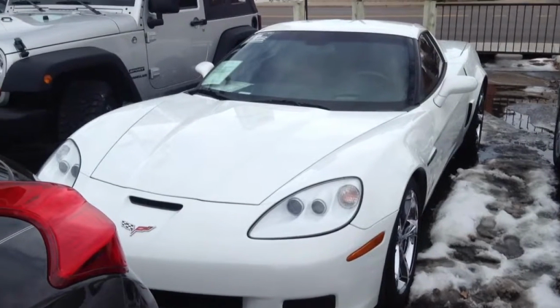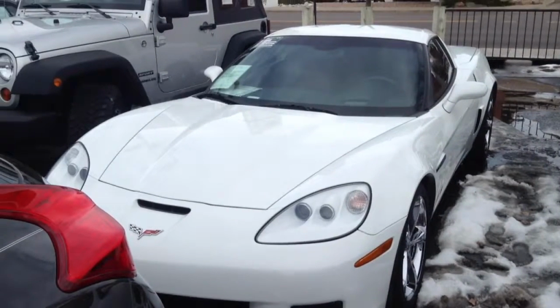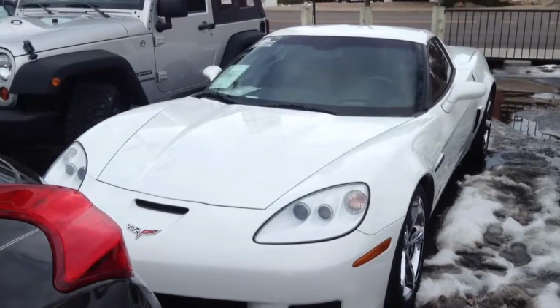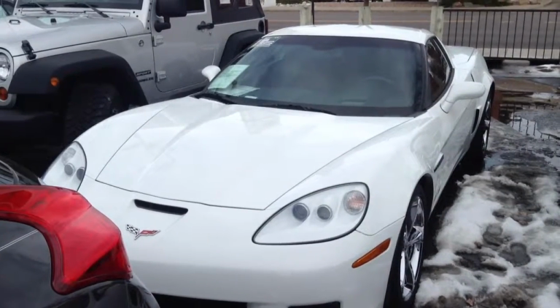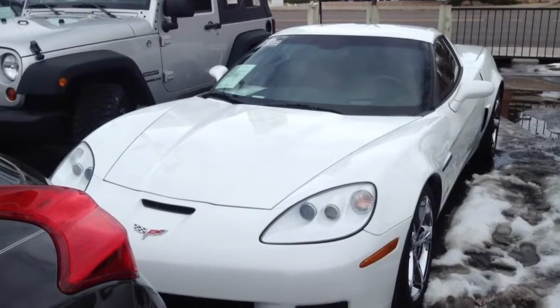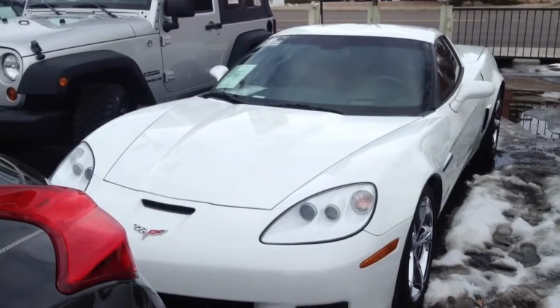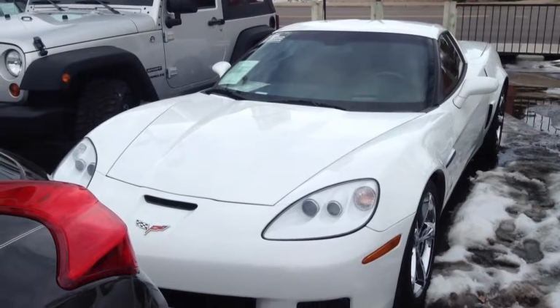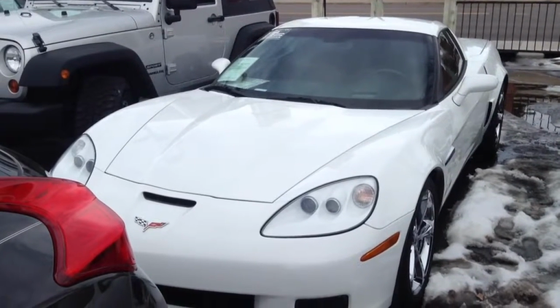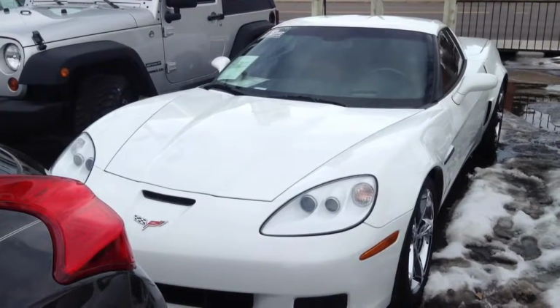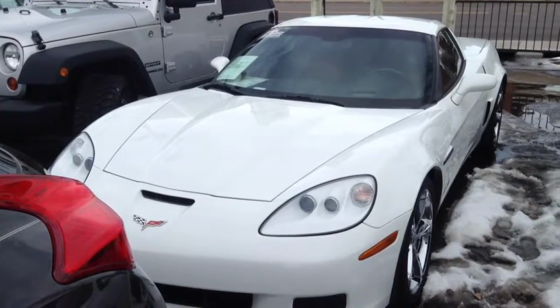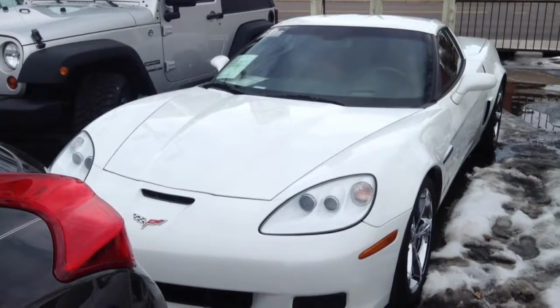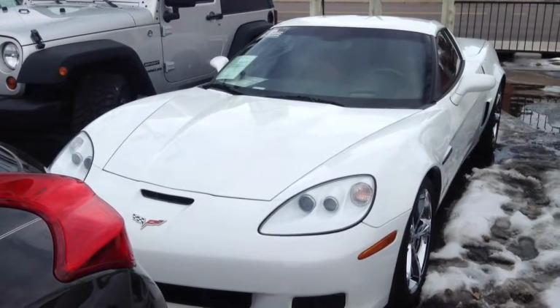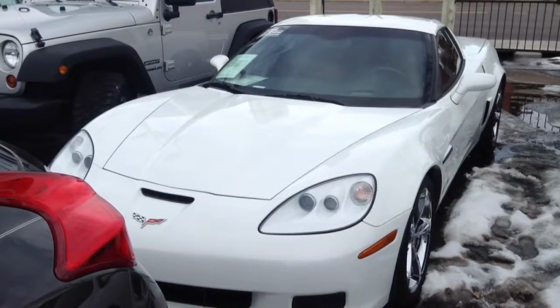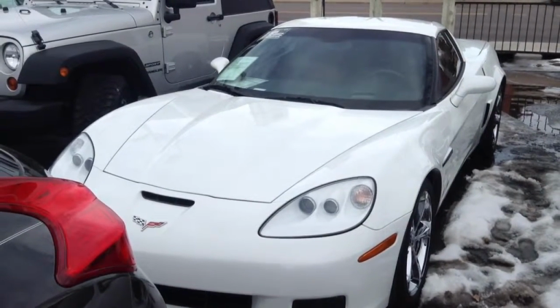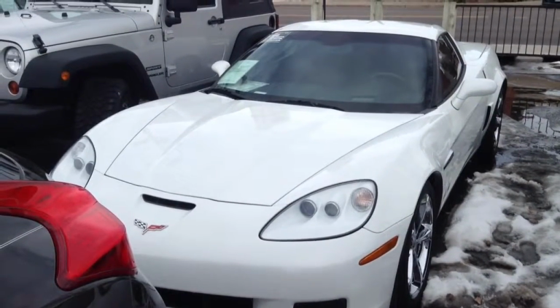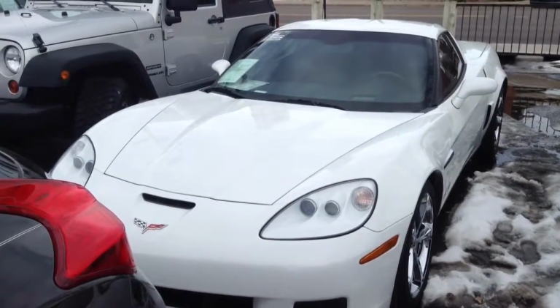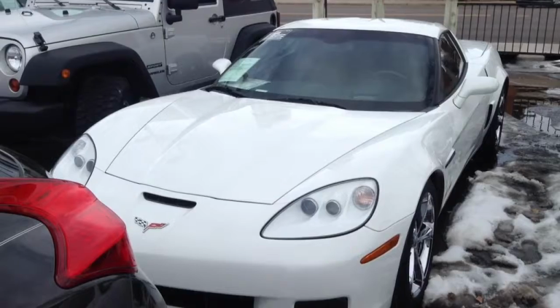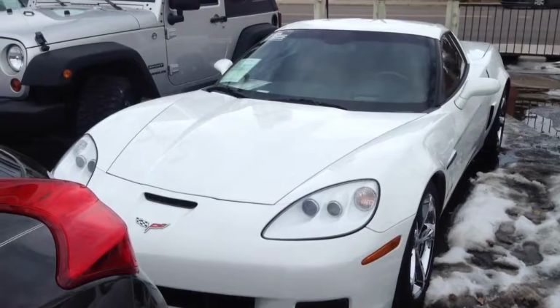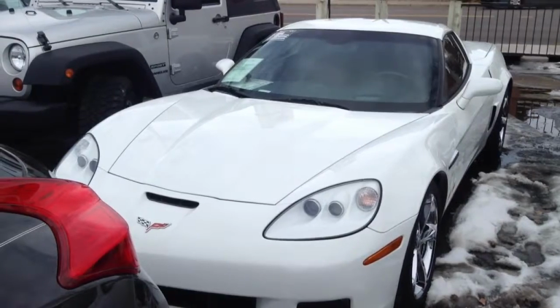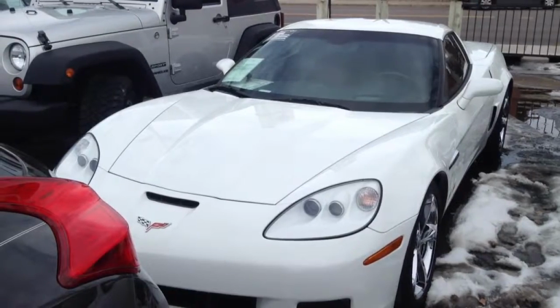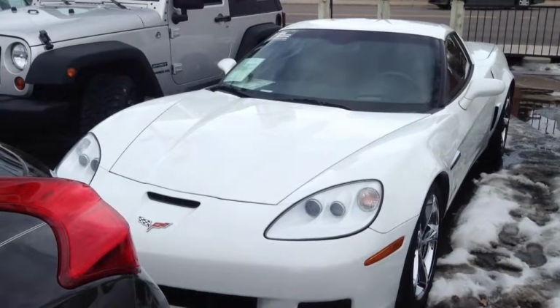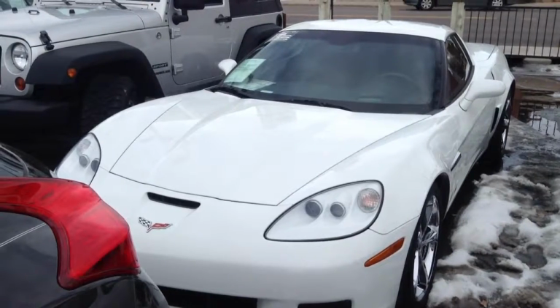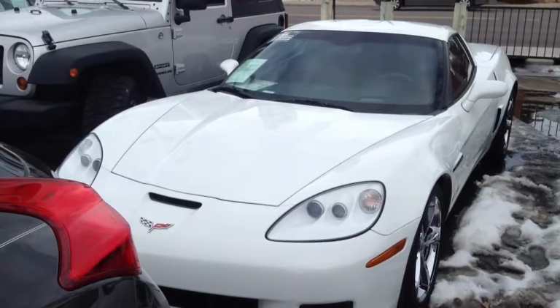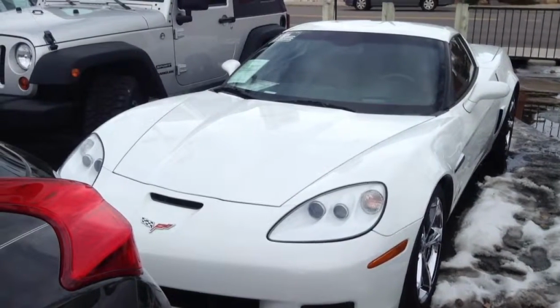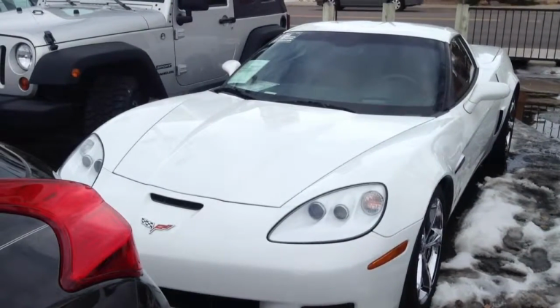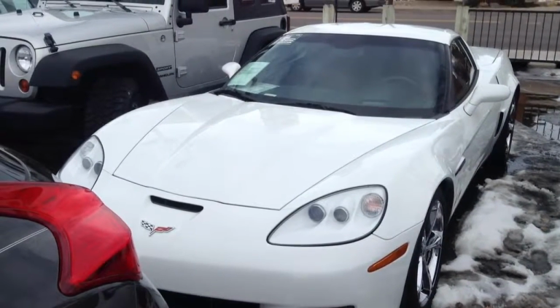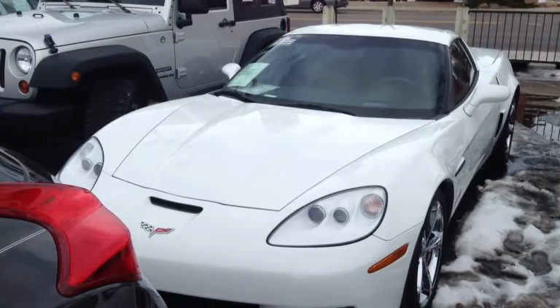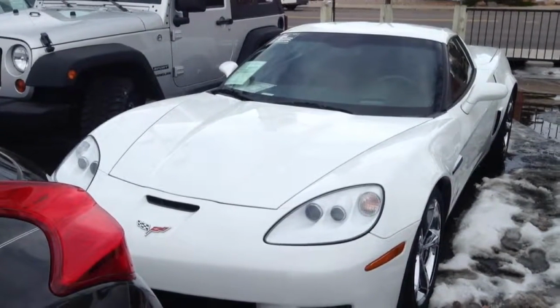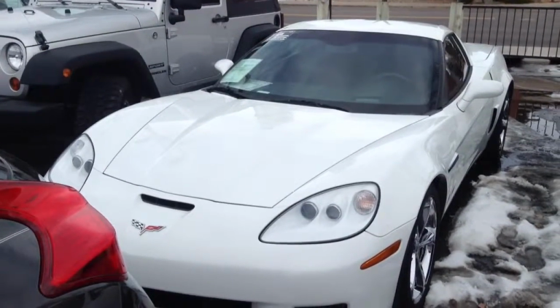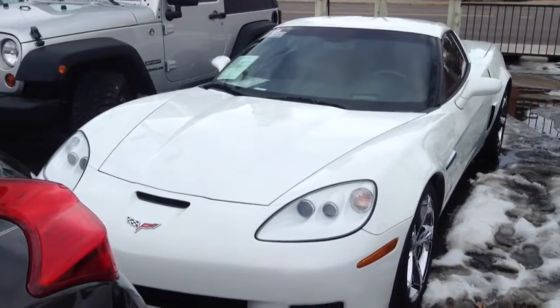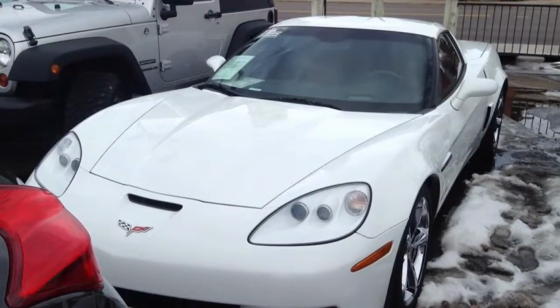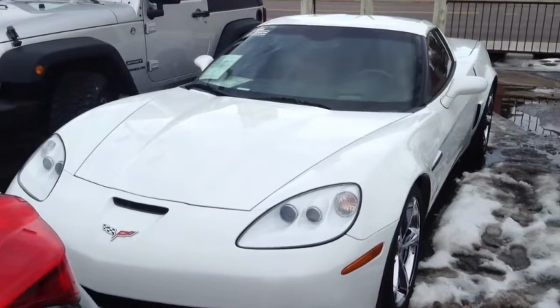Hi, Gordon. This is Frank at Champ Mini in Littleton. This is the 2010 Corvette we were talking about on the telephone yesterday.